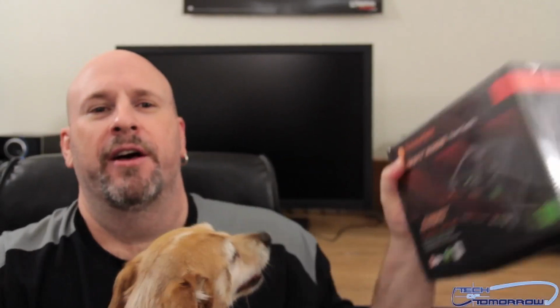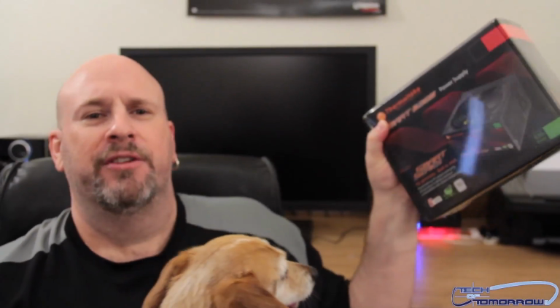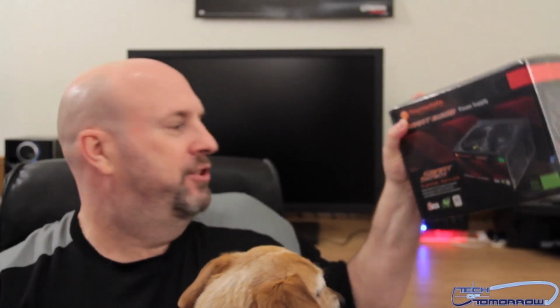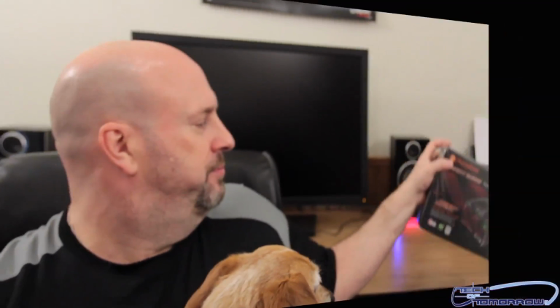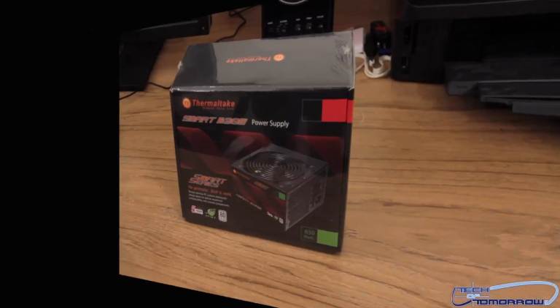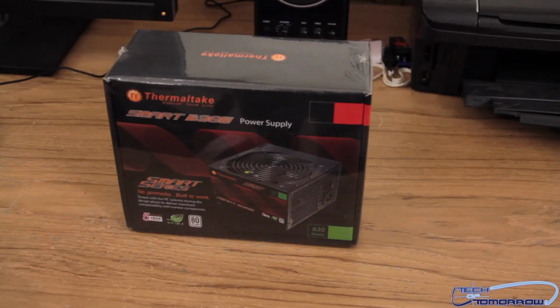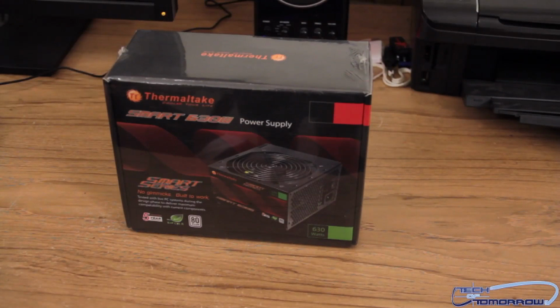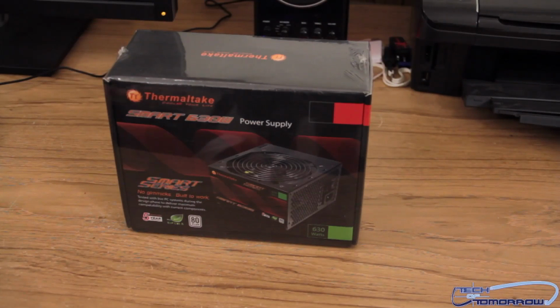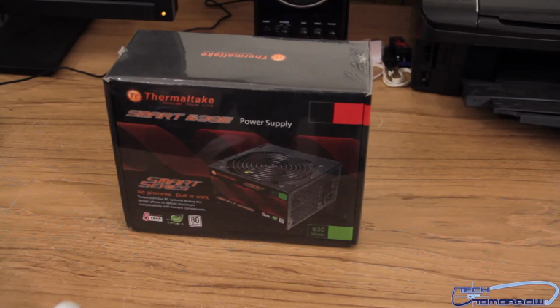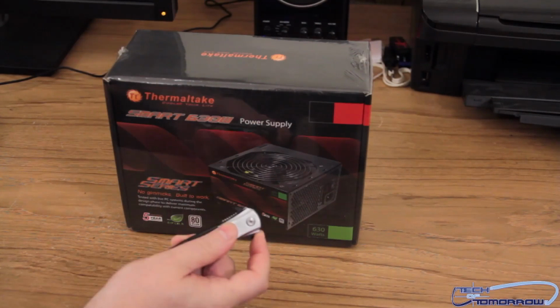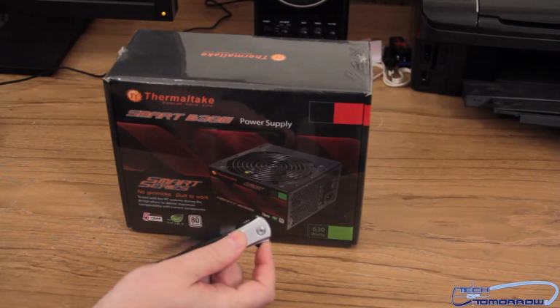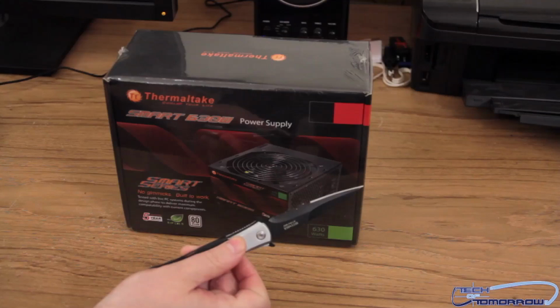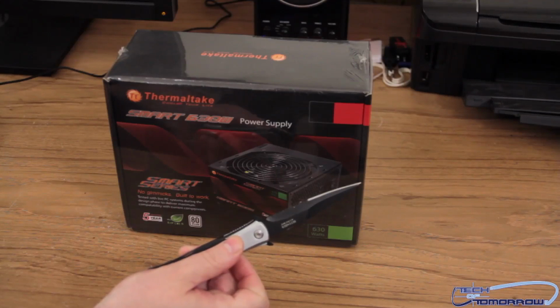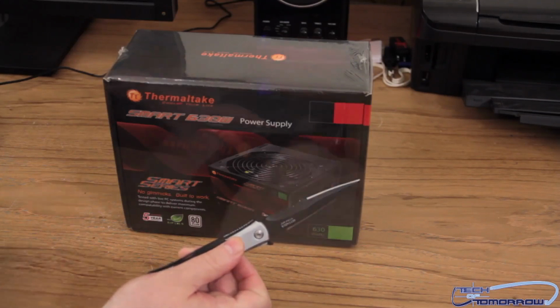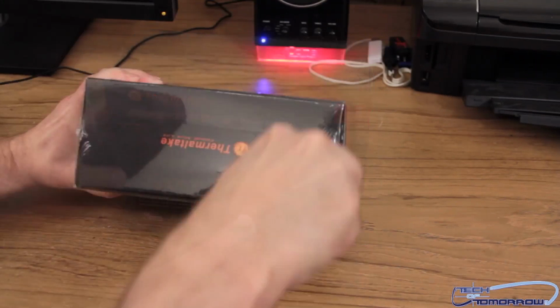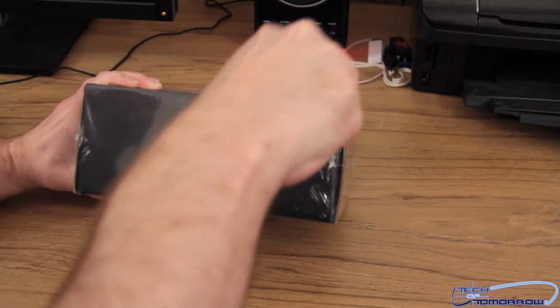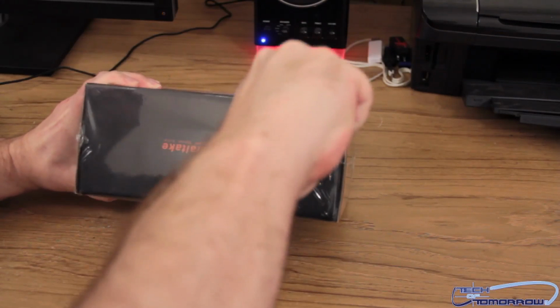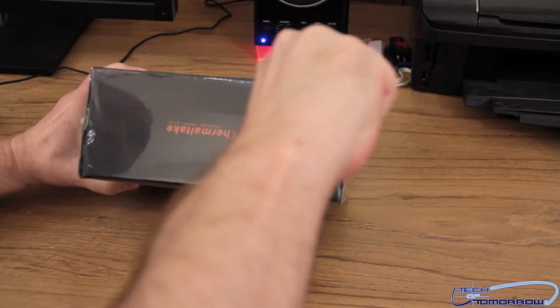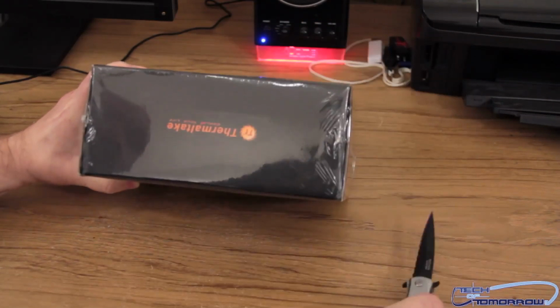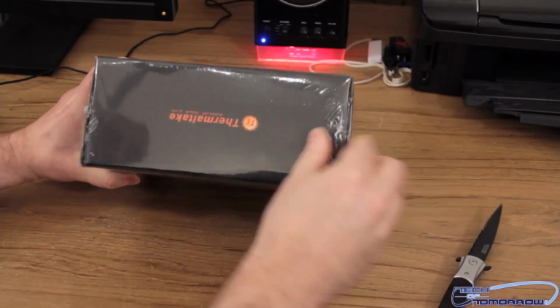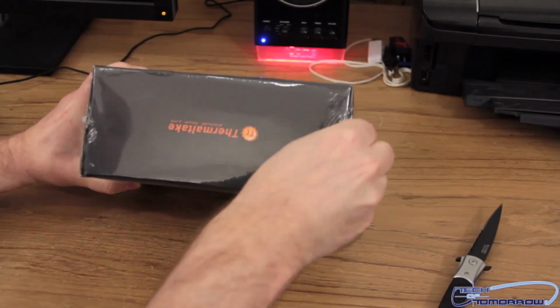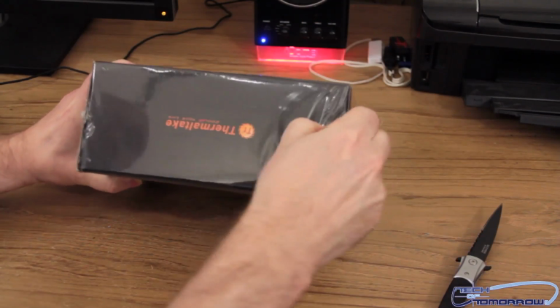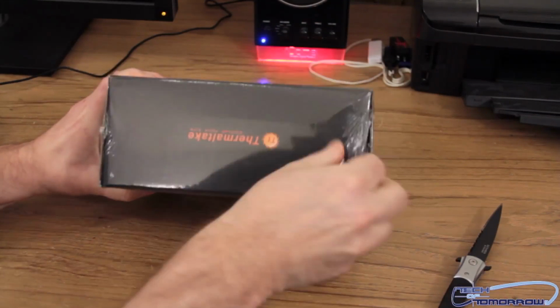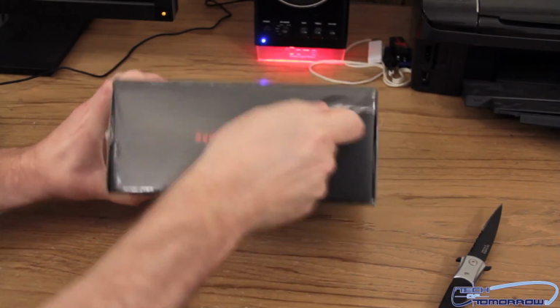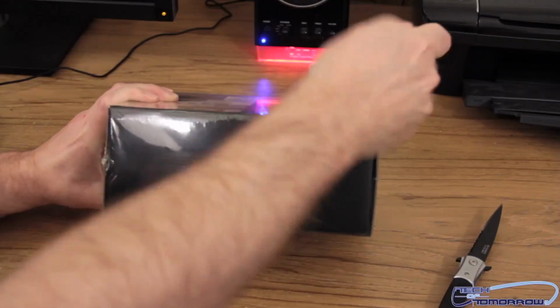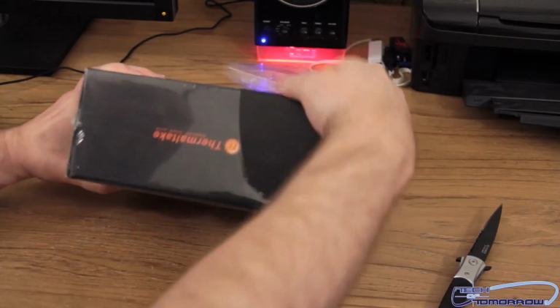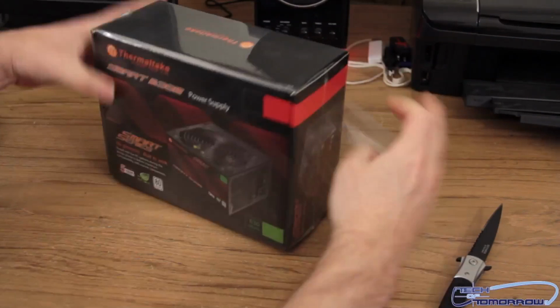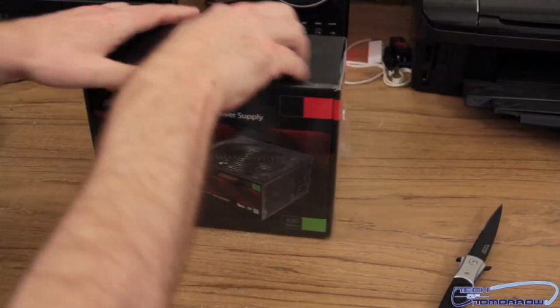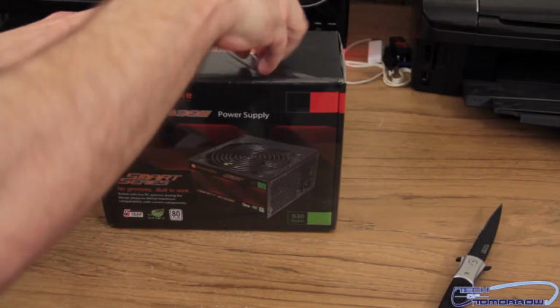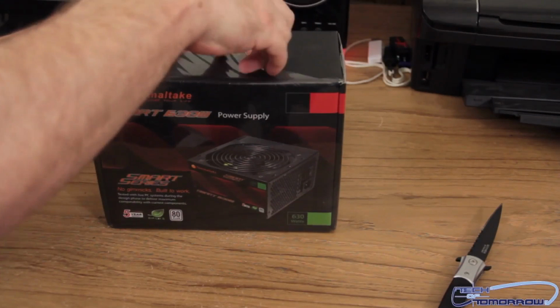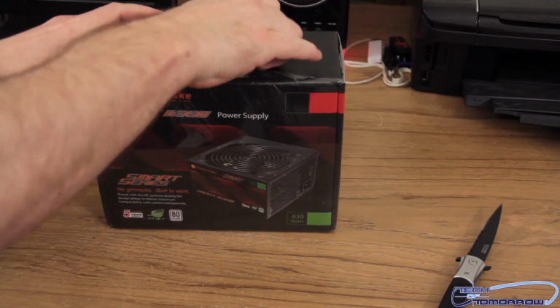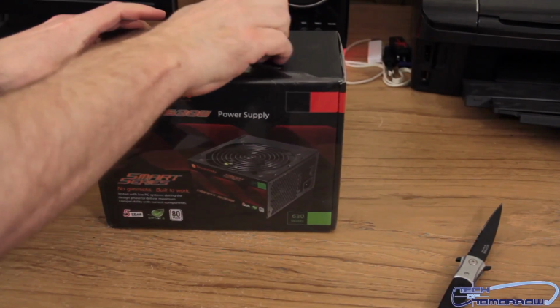So really without much further ado, let's actually jump in and unbox this. I've got my trusty knife right here. There's a nice plastic cover all the way around this, so I'm going to go ahead and just make a couple little slits in the plastic.